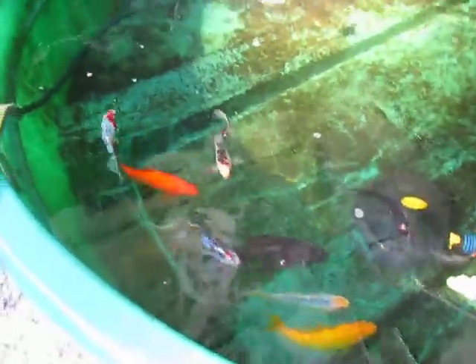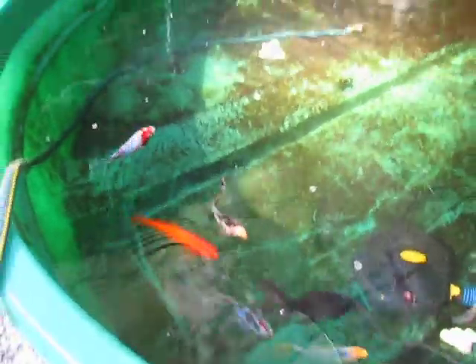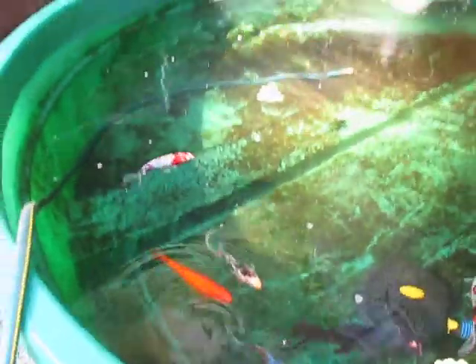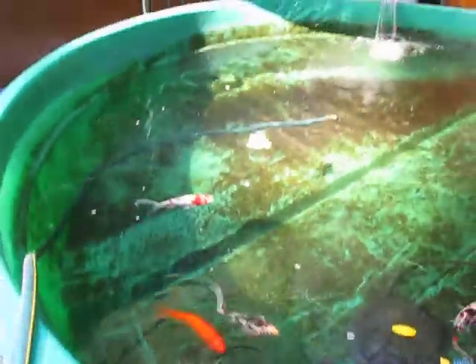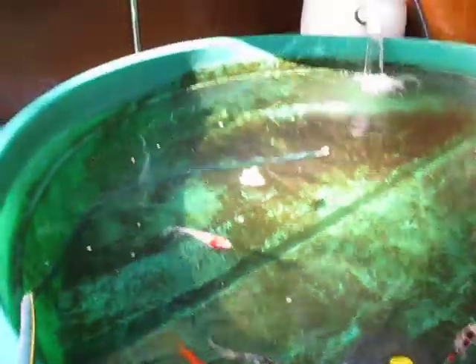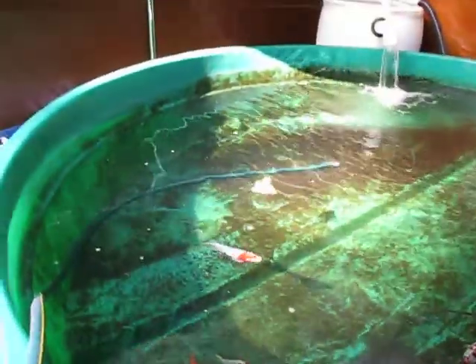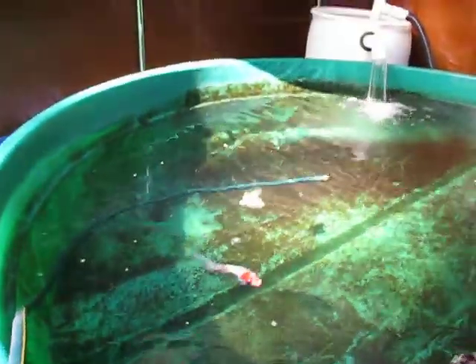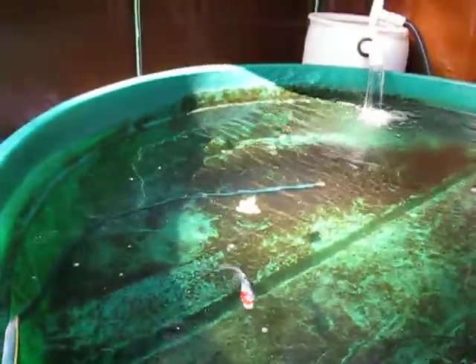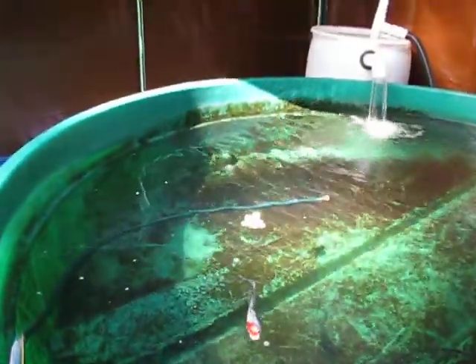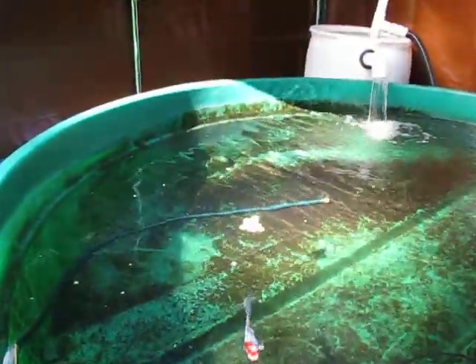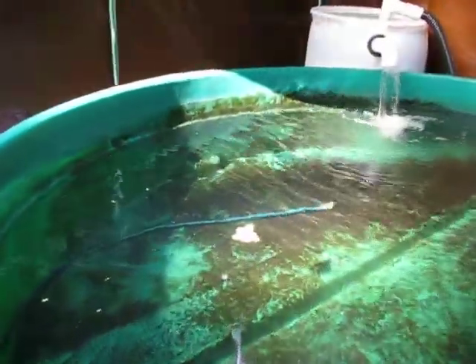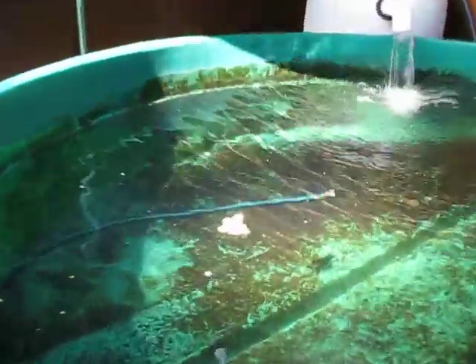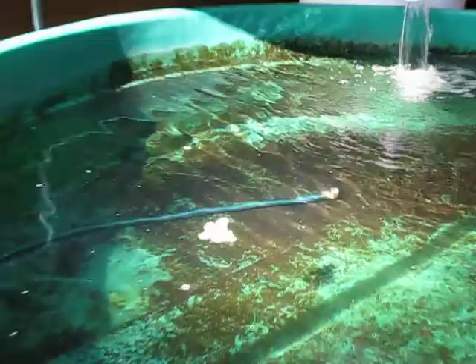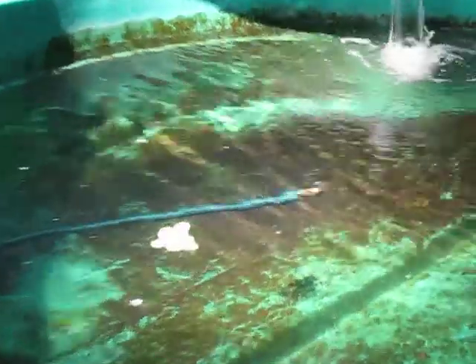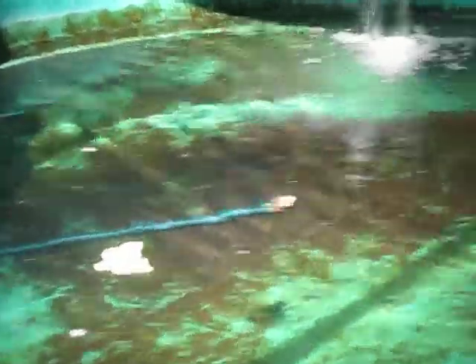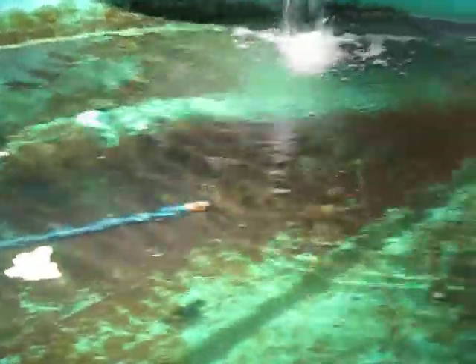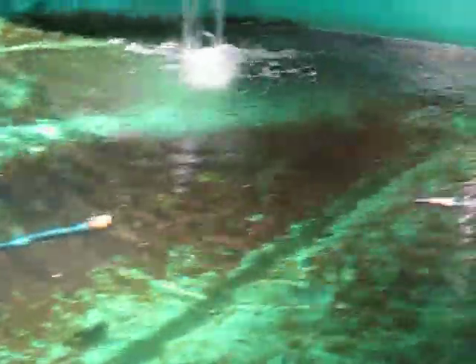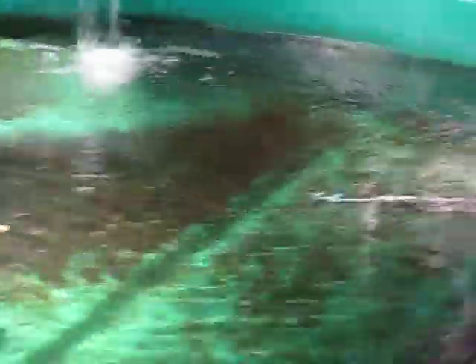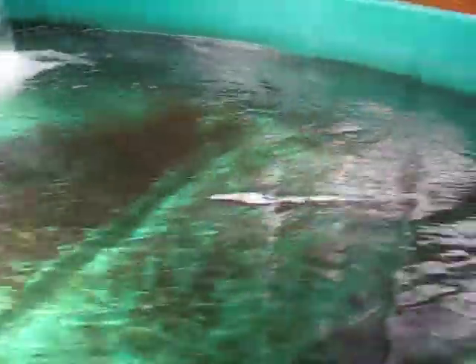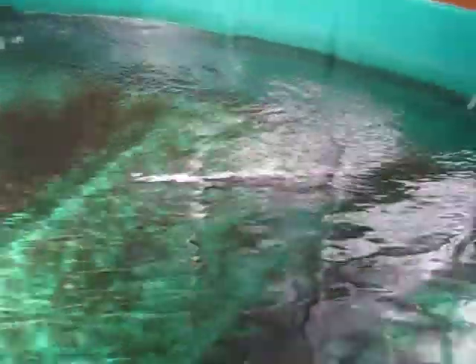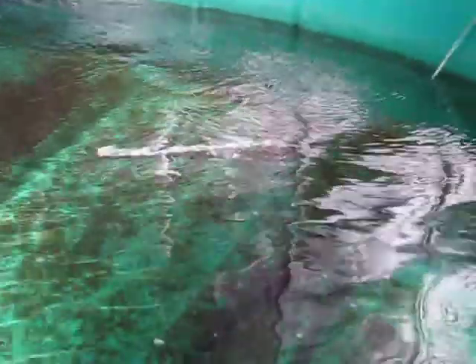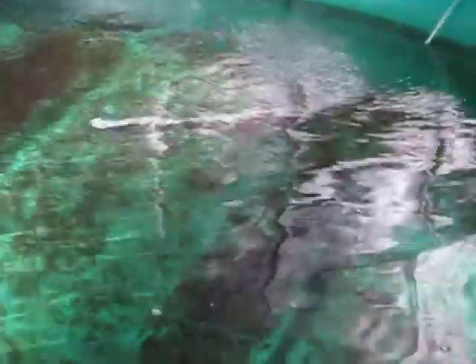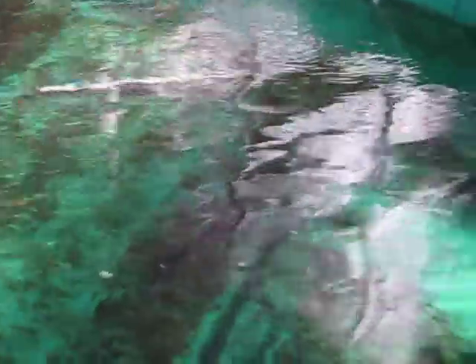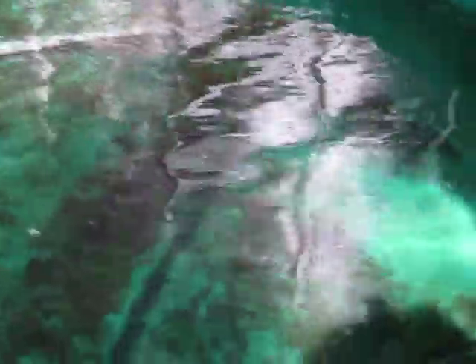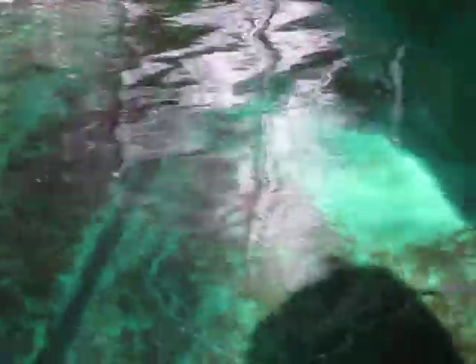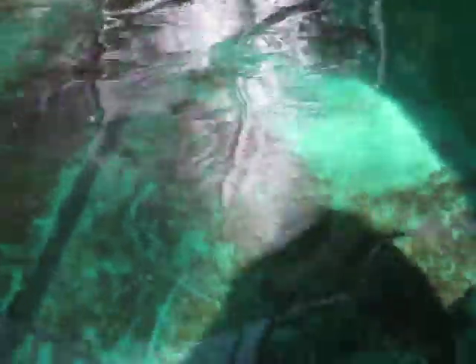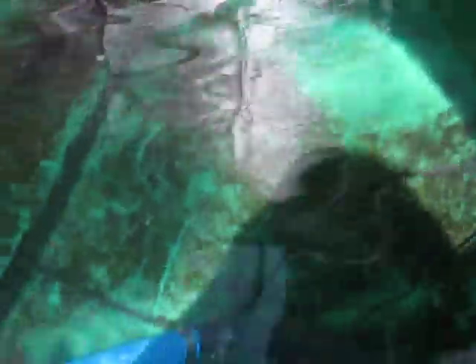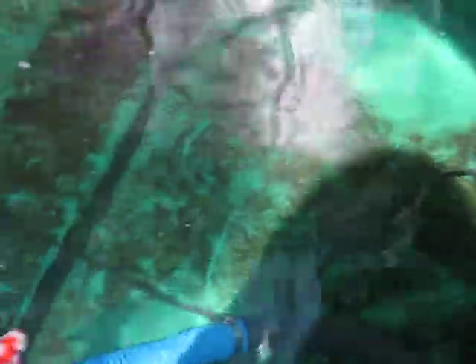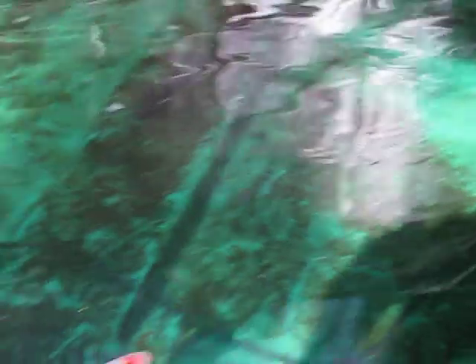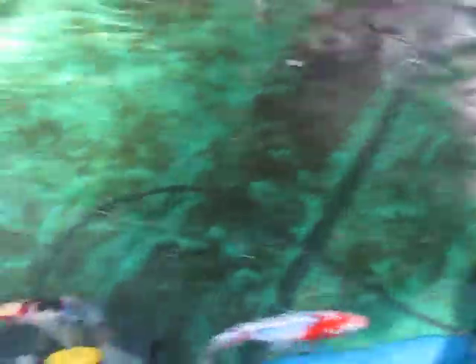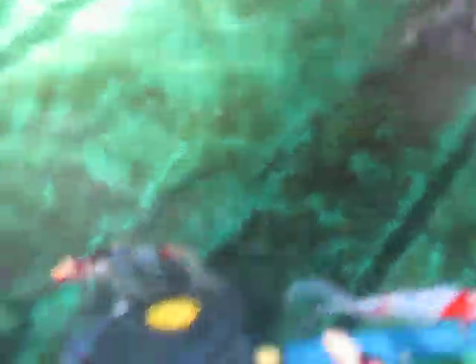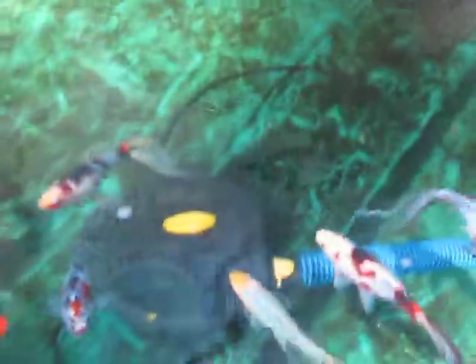So here's my pond for the winter. I've taken out all the plants. You can see there's a lot of brown algae on the bottom. I don't know if they even eat that kind of algae, but...